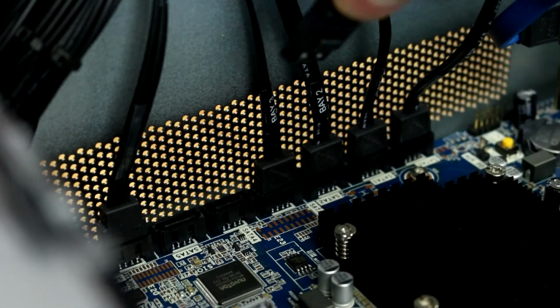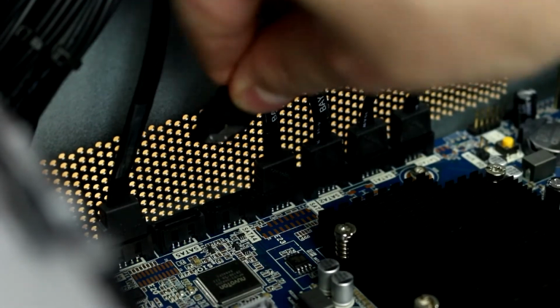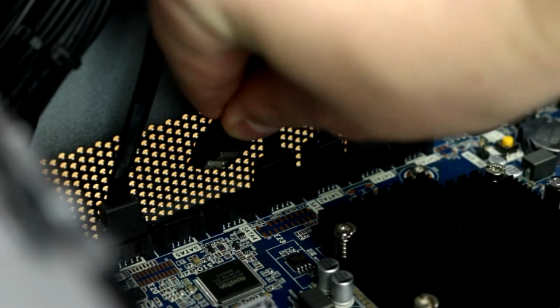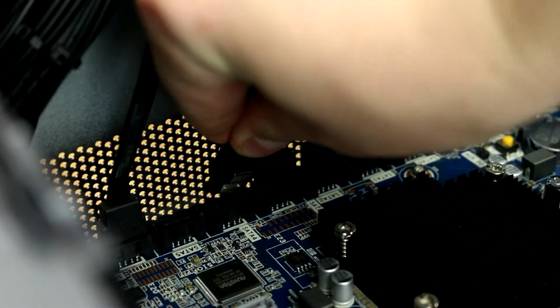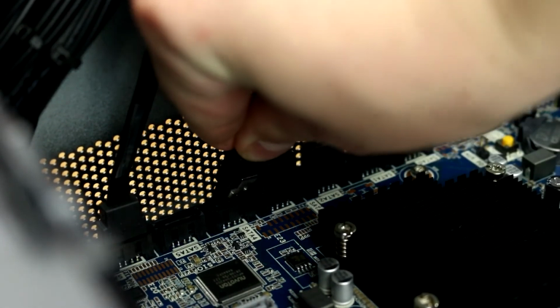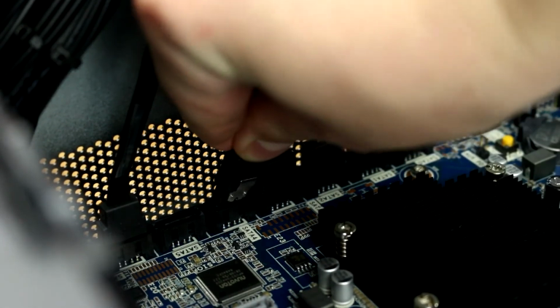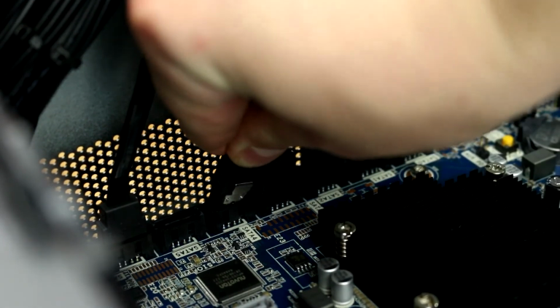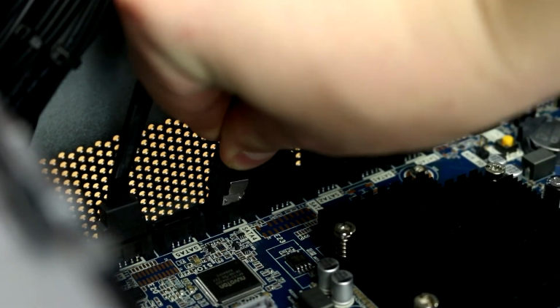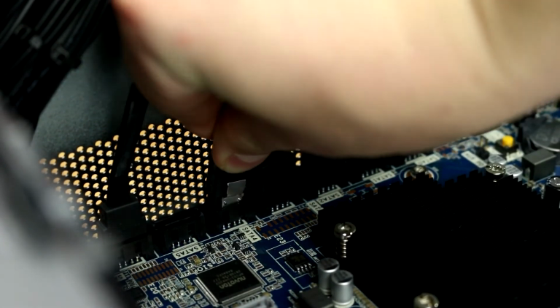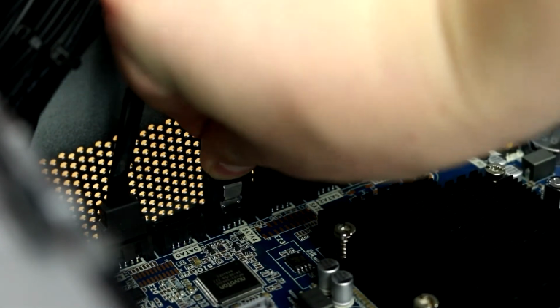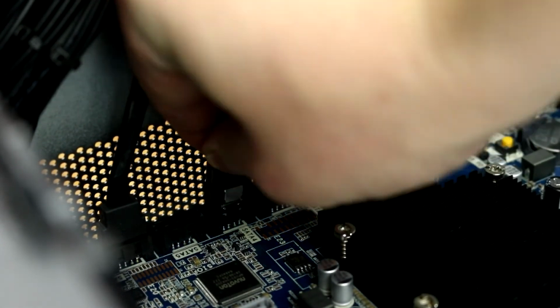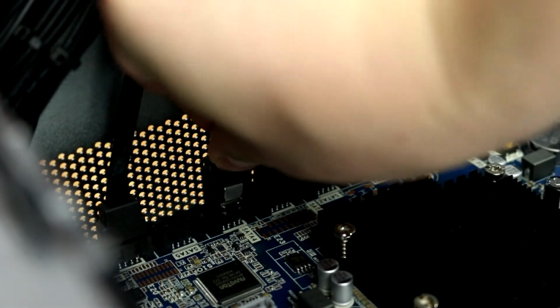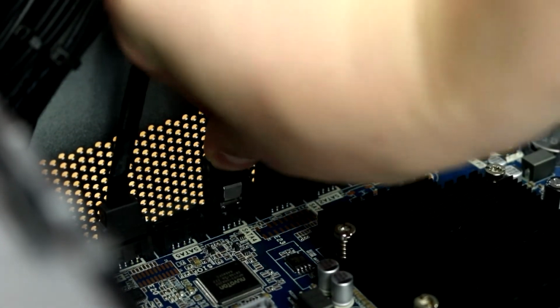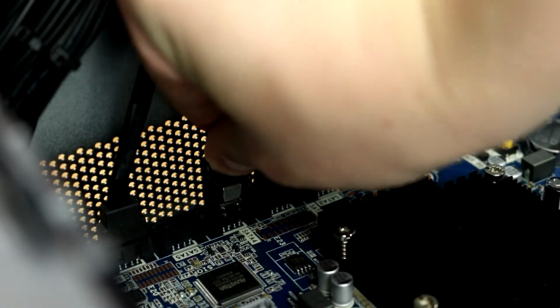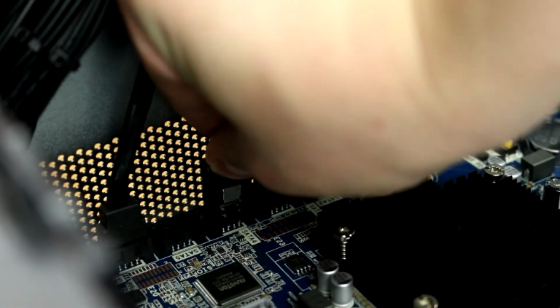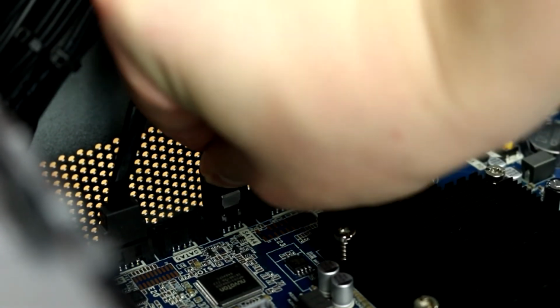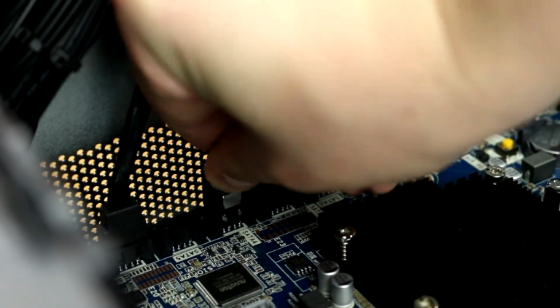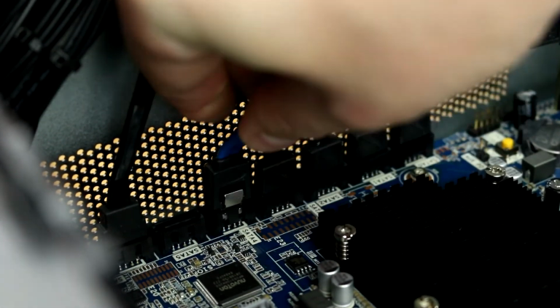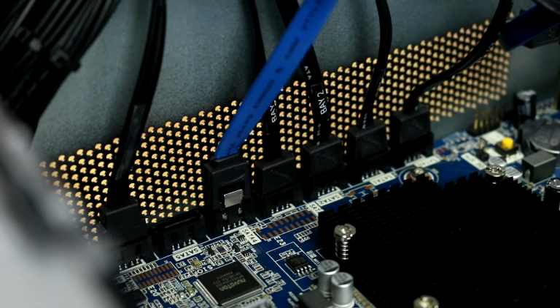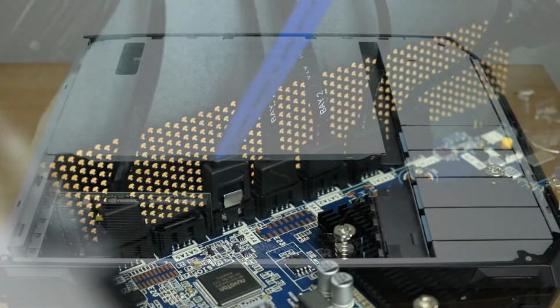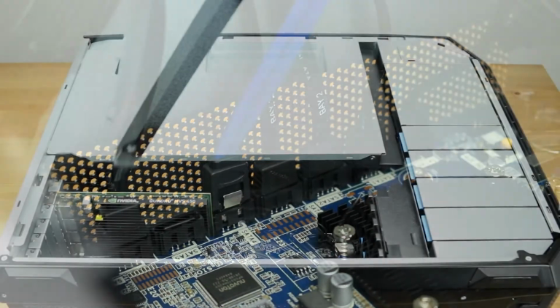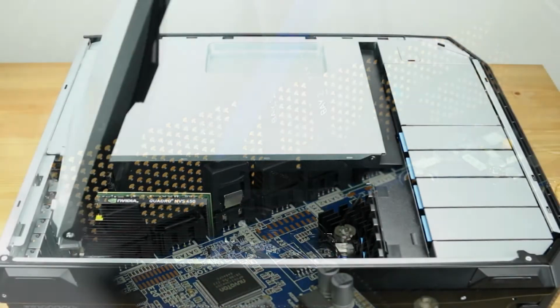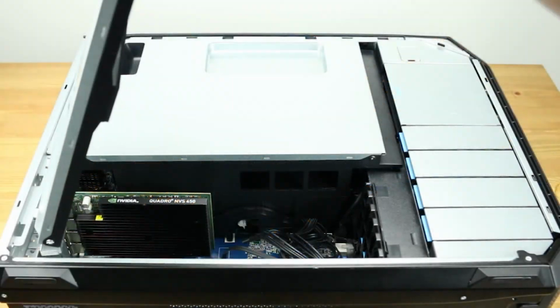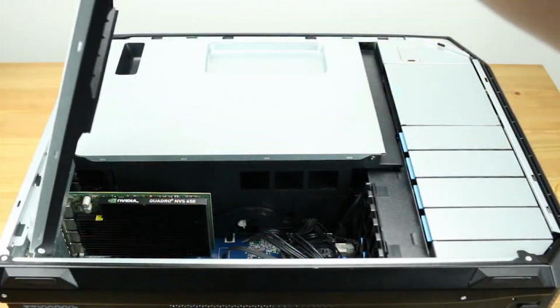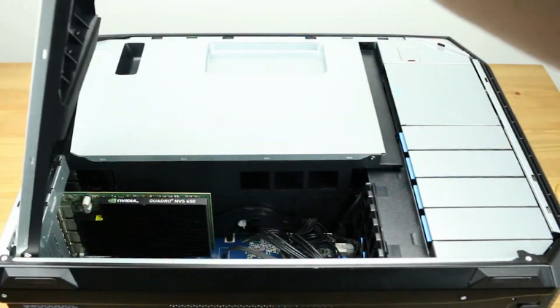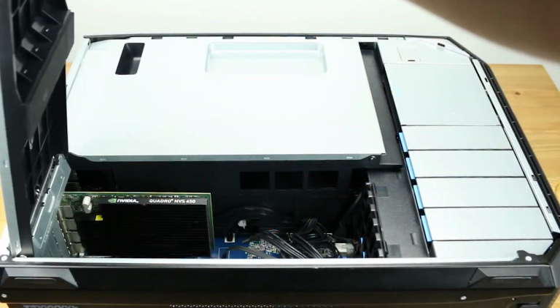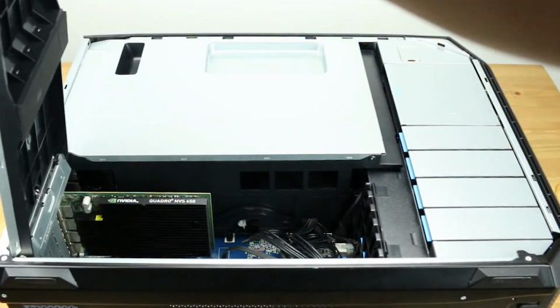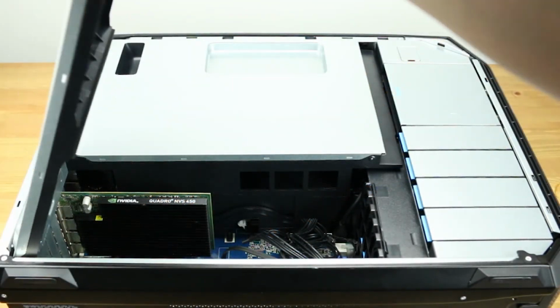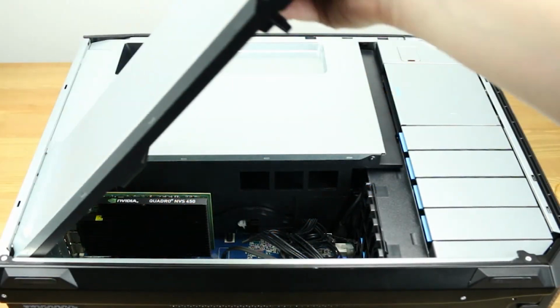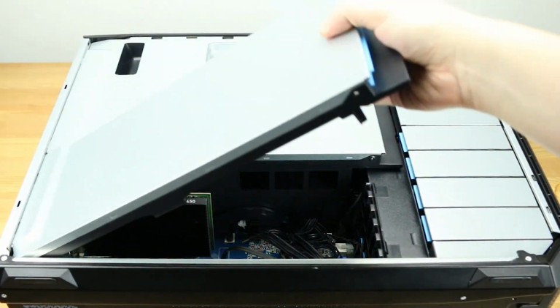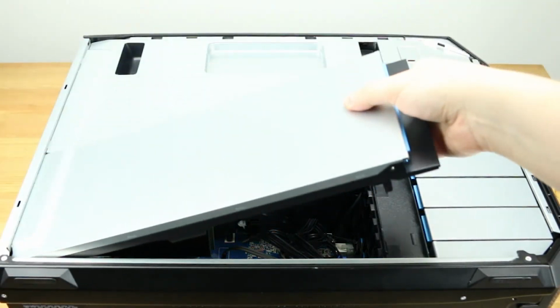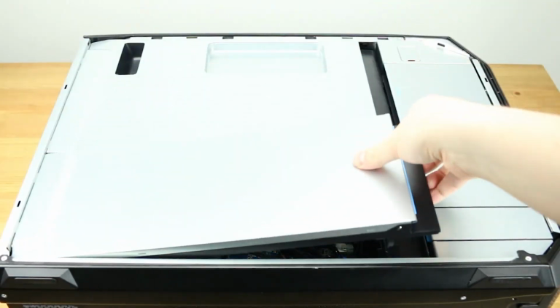Attach the SATA cable to the motherboard. Lastly, reattach the cover and the side panel.